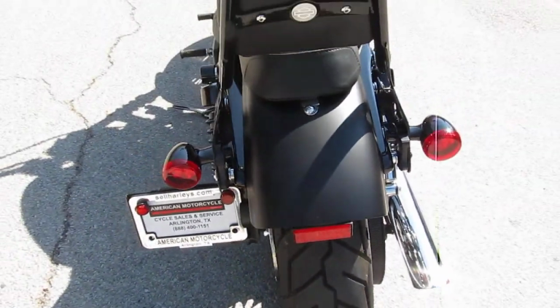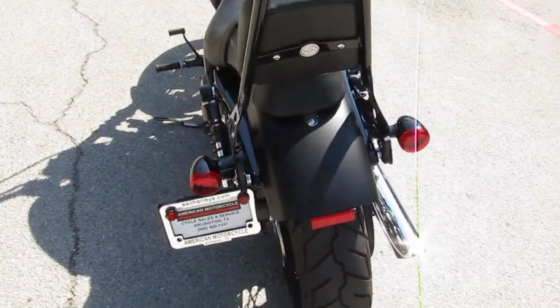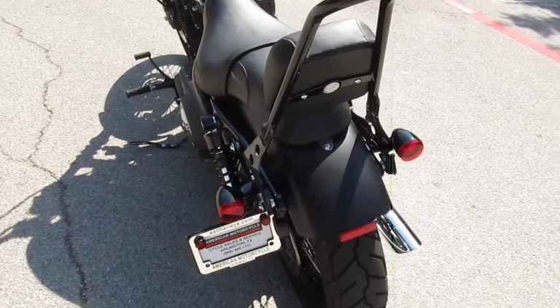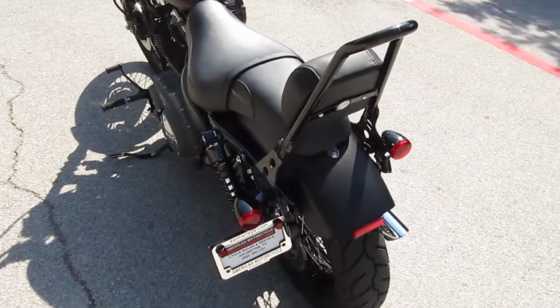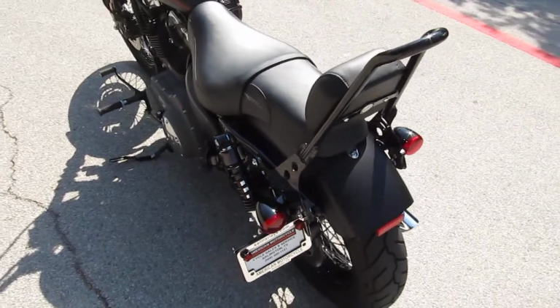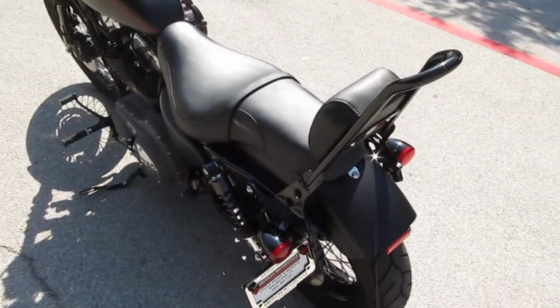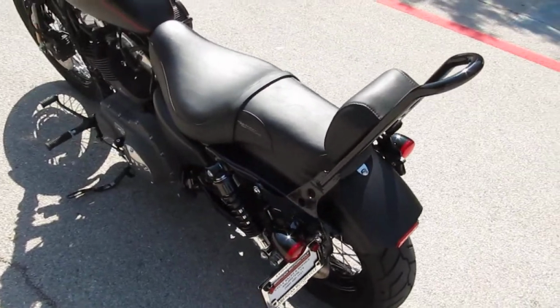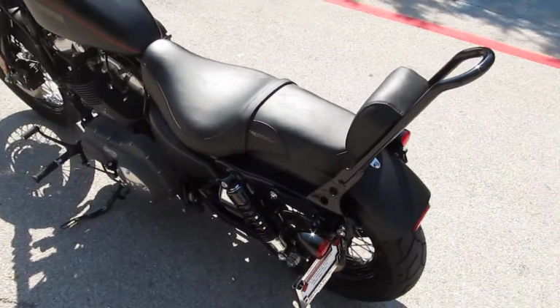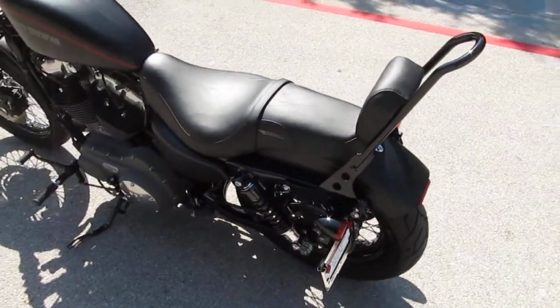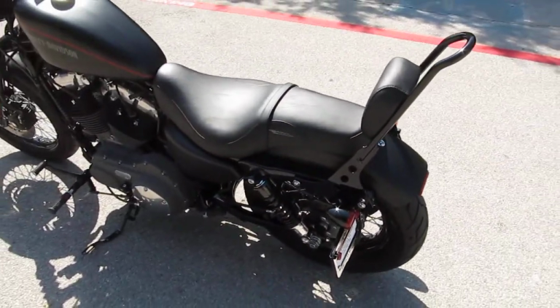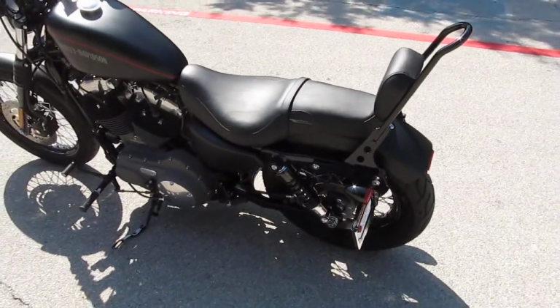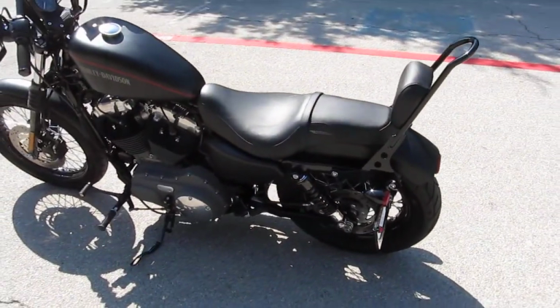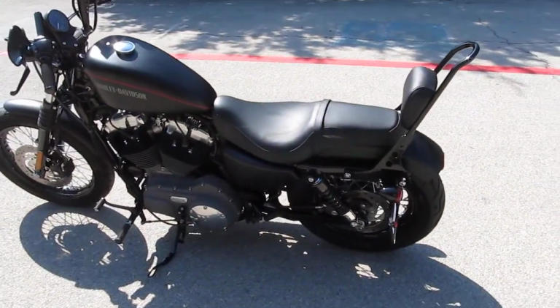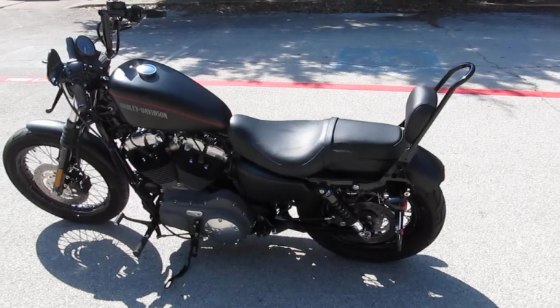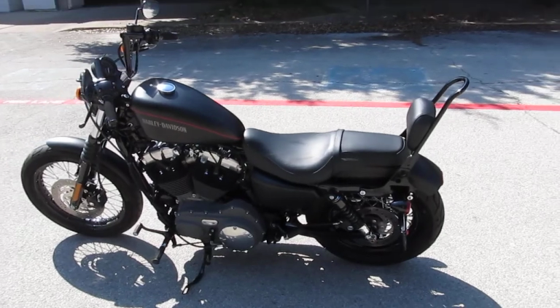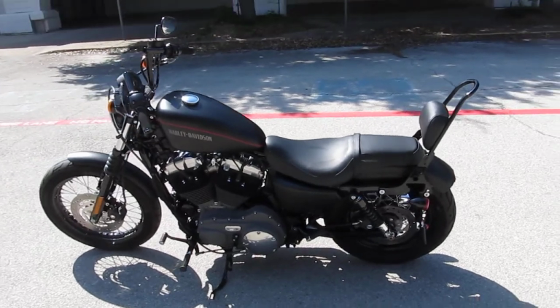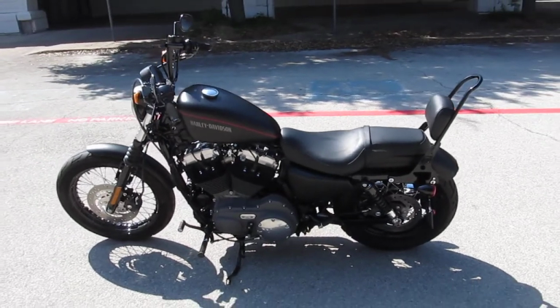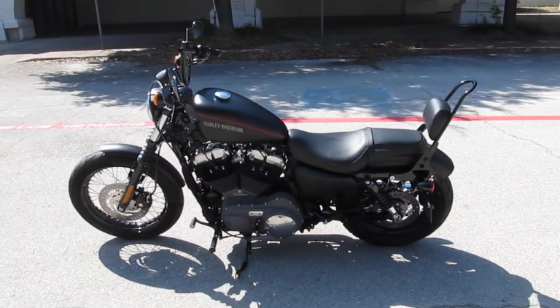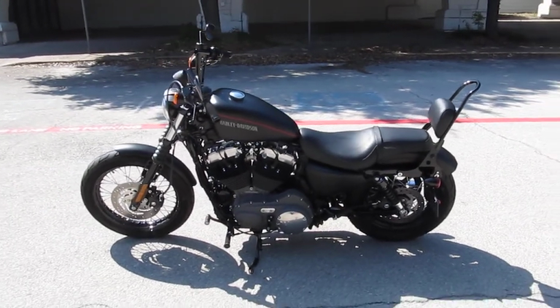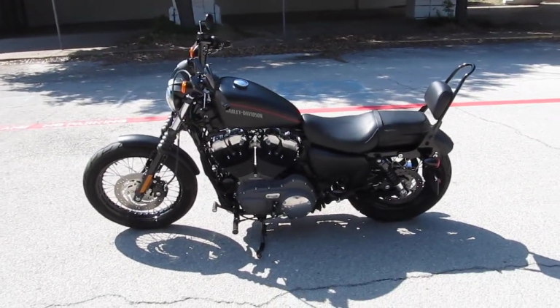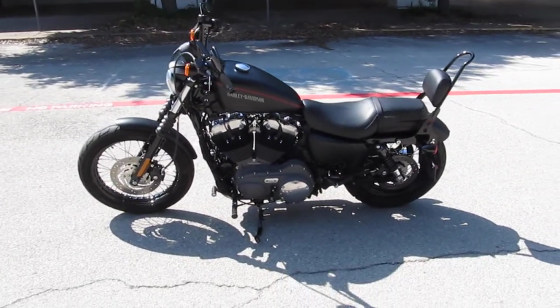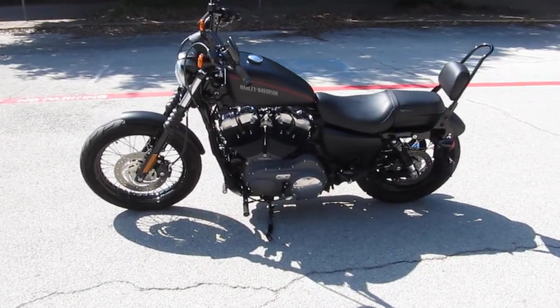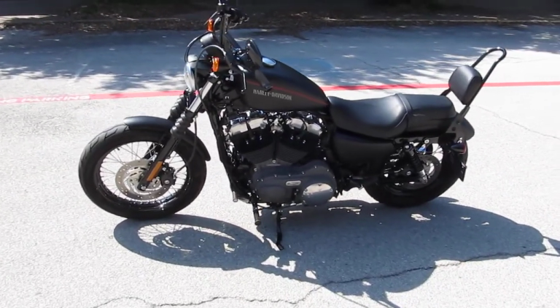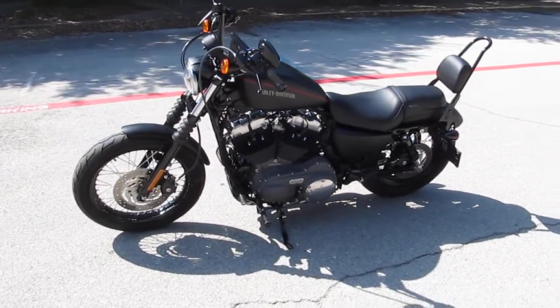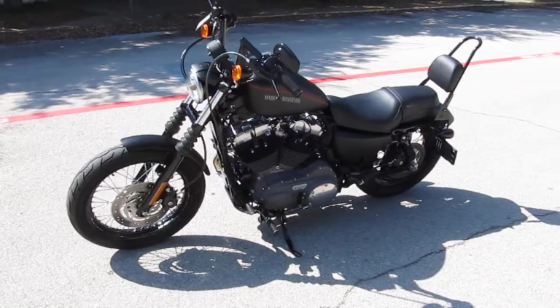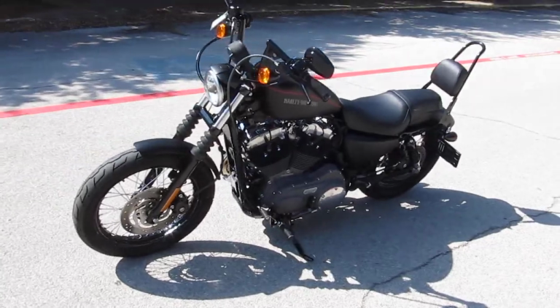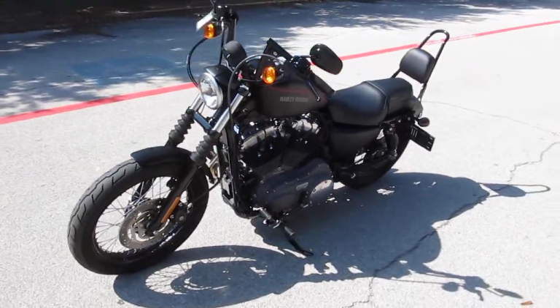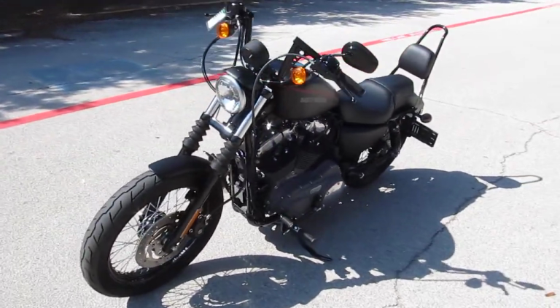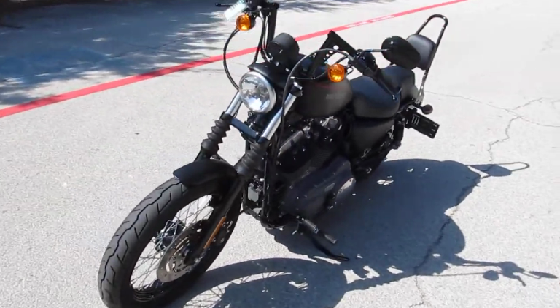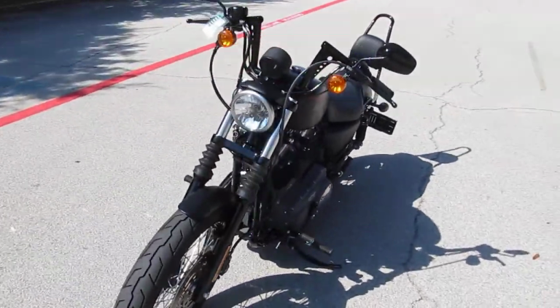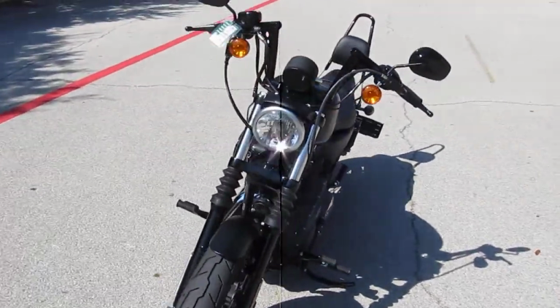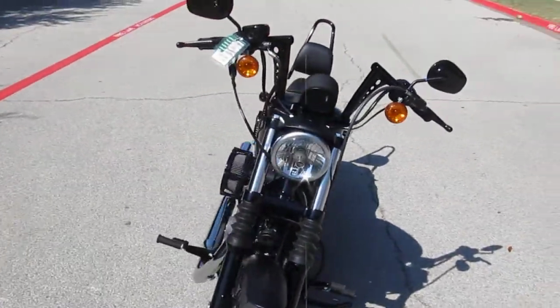This Nightster is a bobber style bike. It's got that outlaw look to it. Really a sweet little ride, fun to ride. Let's fire it off and give it a listen.